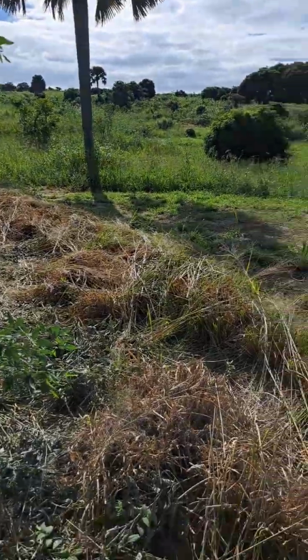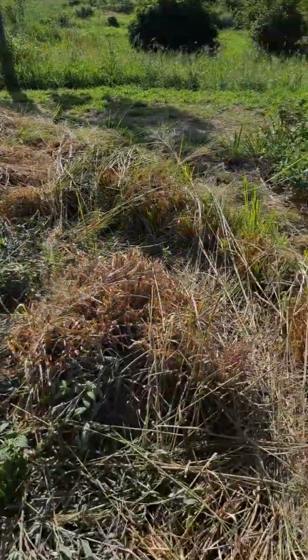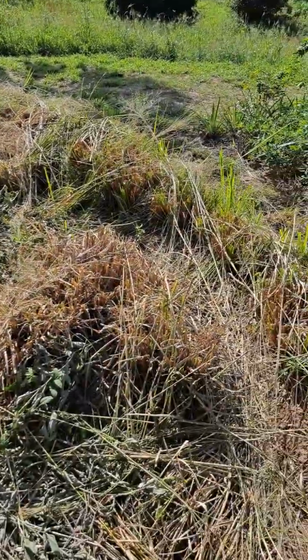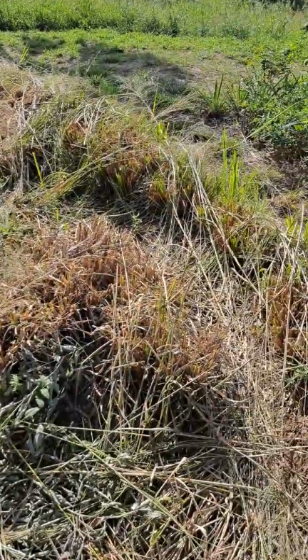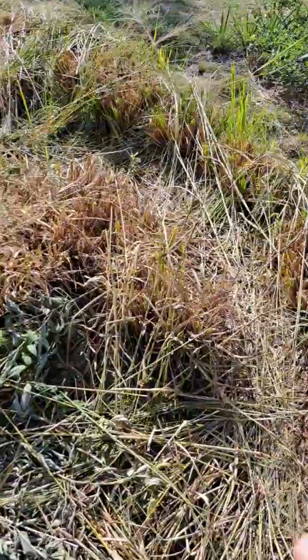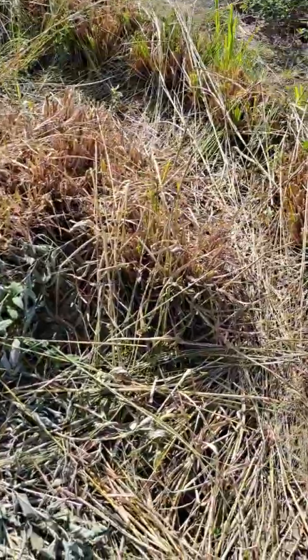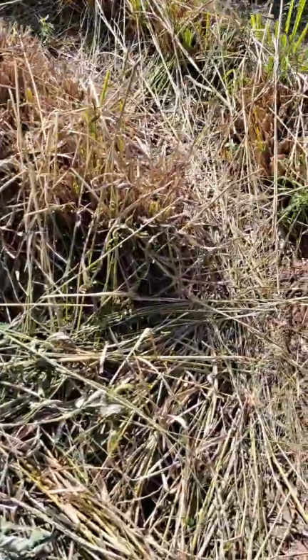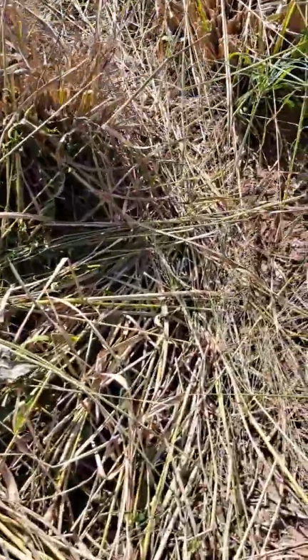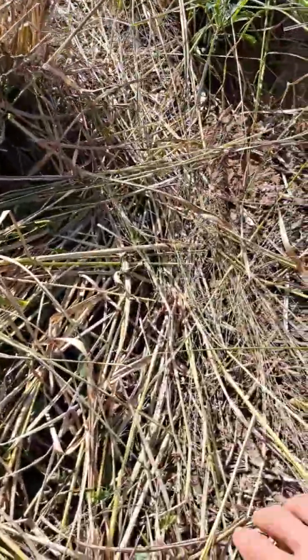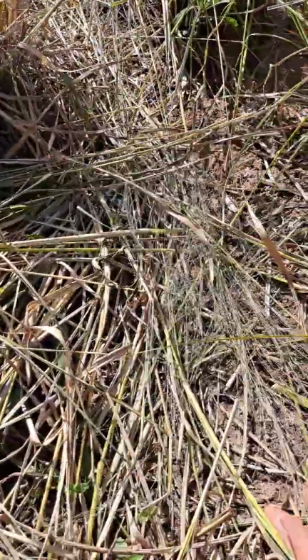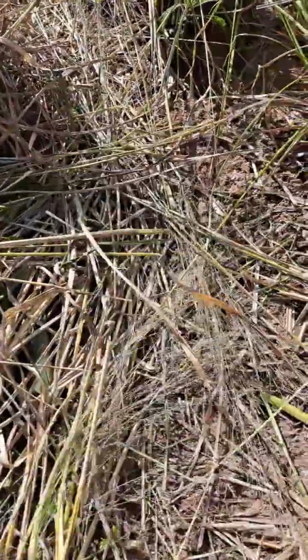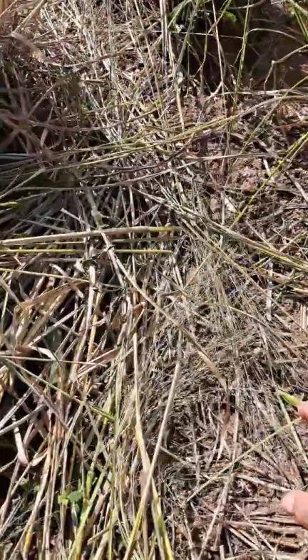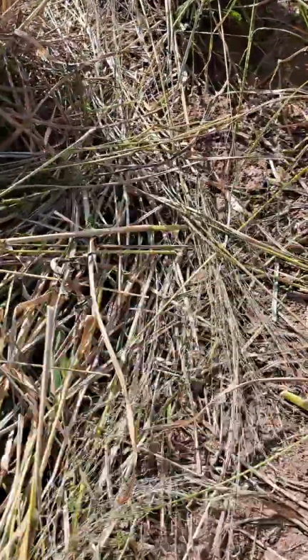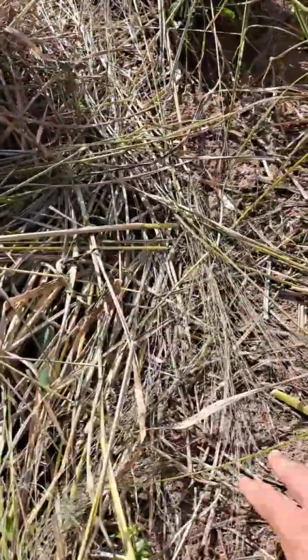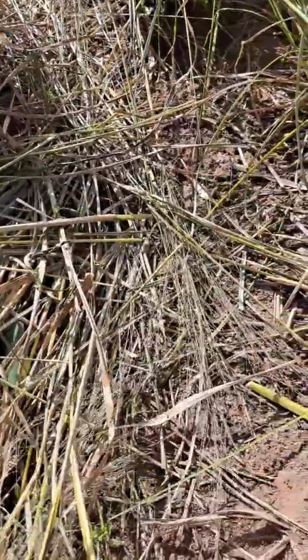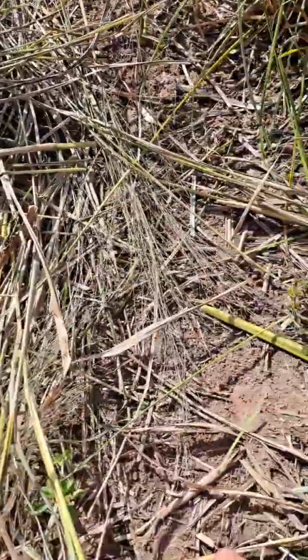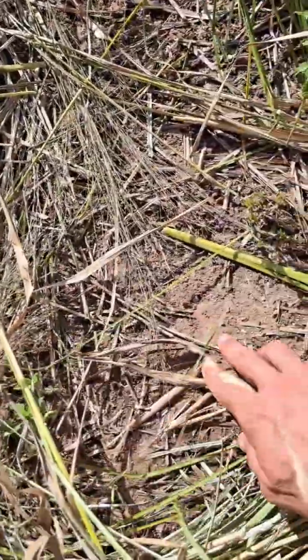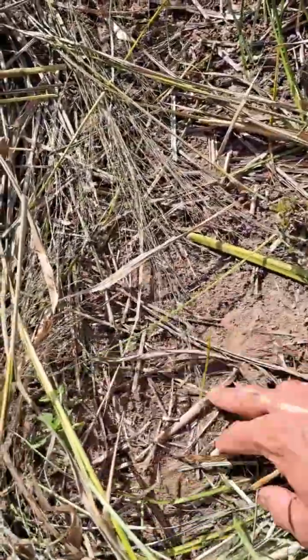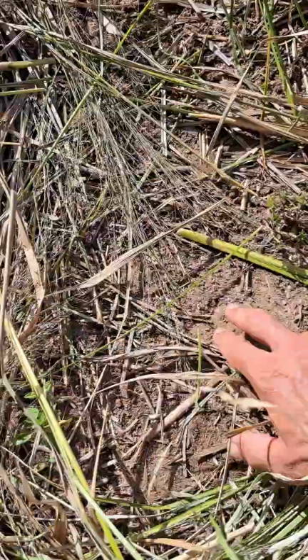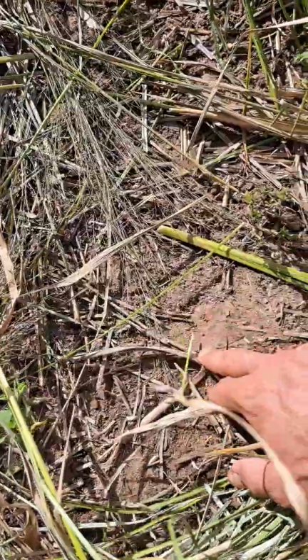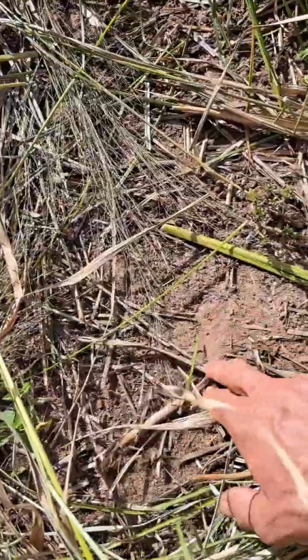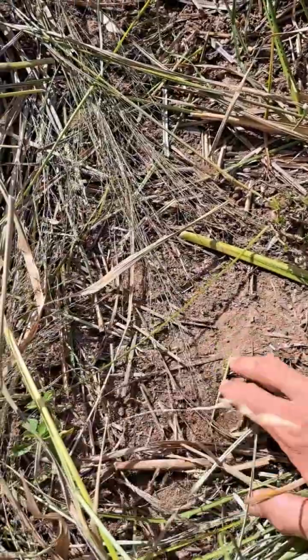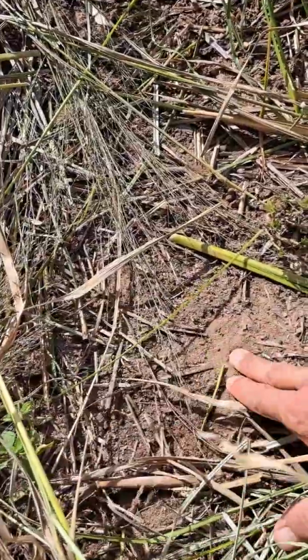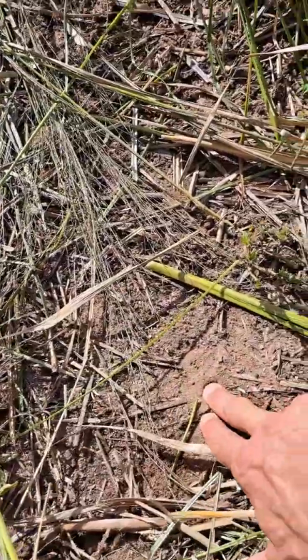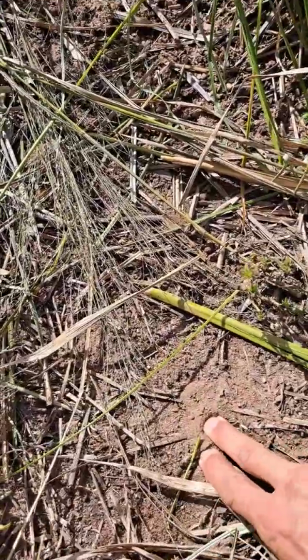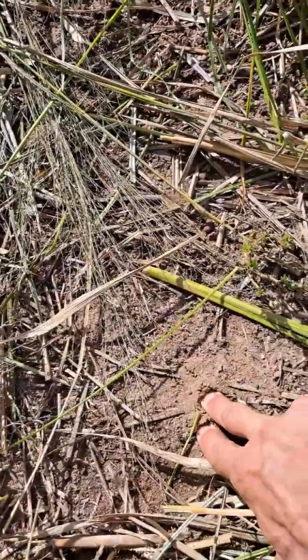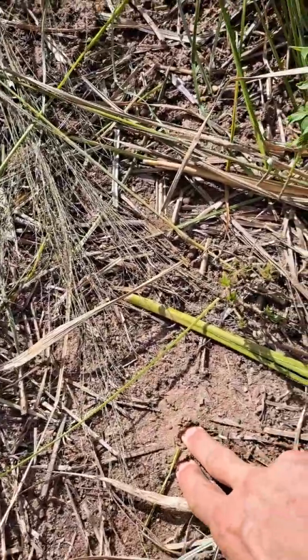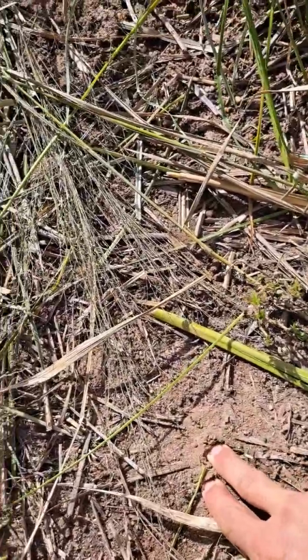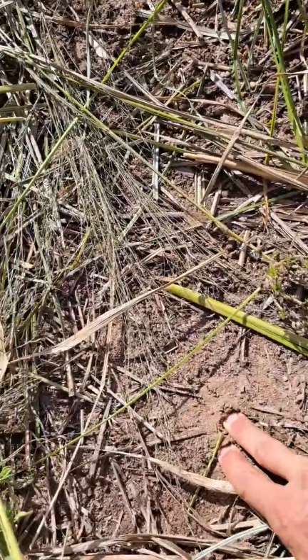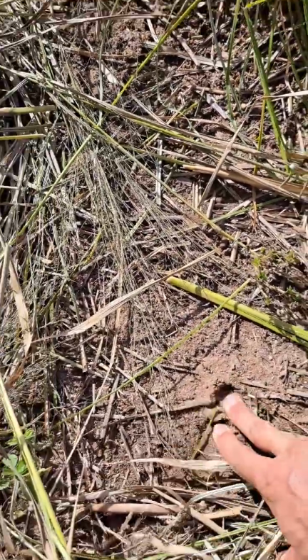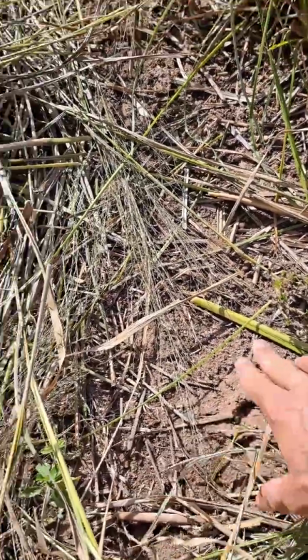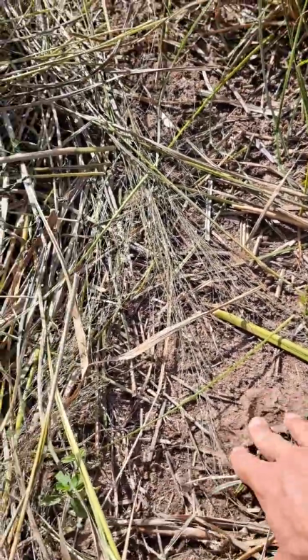So here is what the field was like. We're here on the edge. Look — it's sandy, but there's nothing there. You can hardly get your fingers in at all.